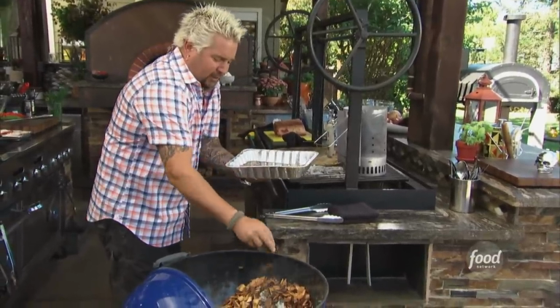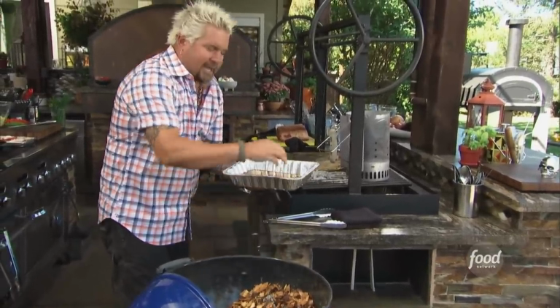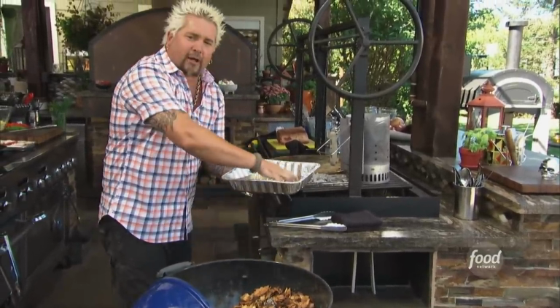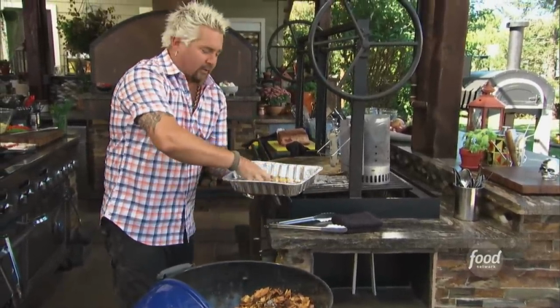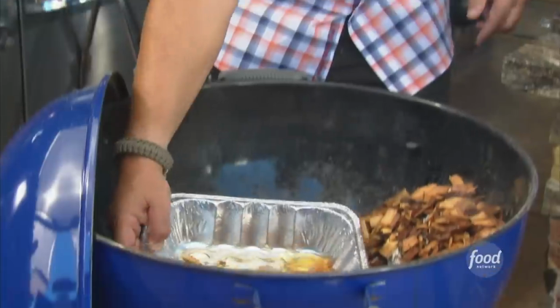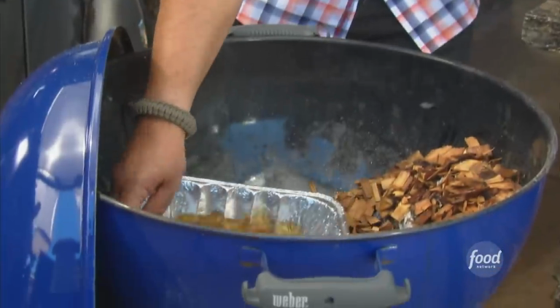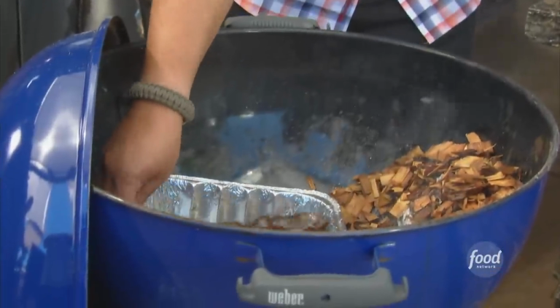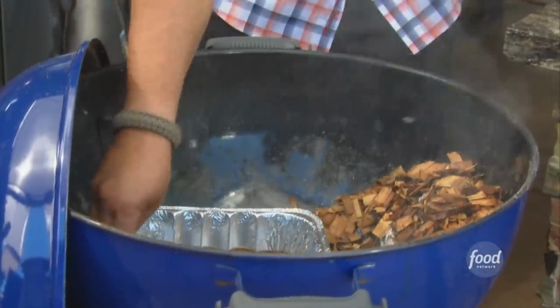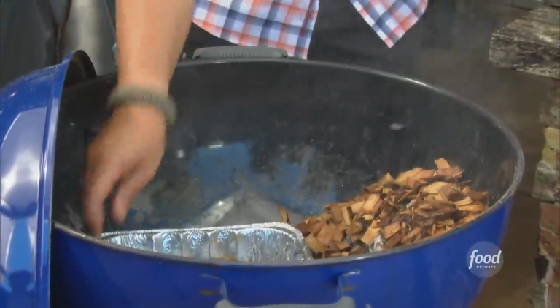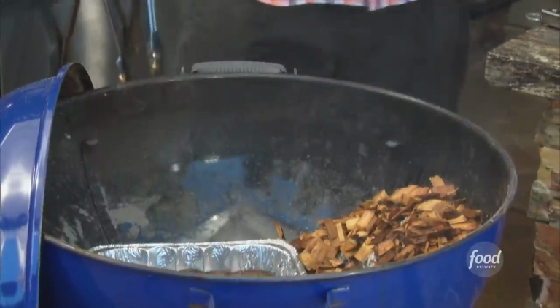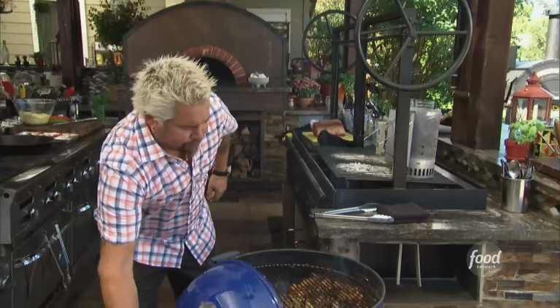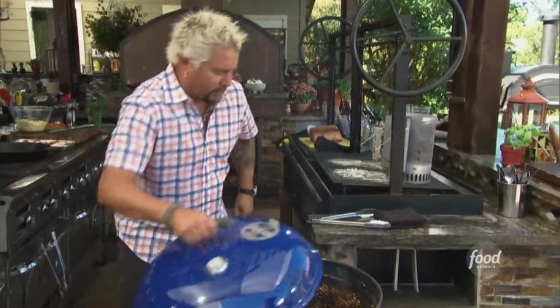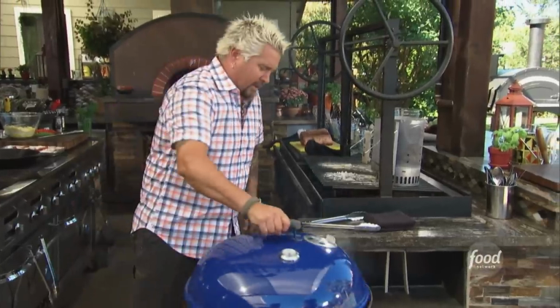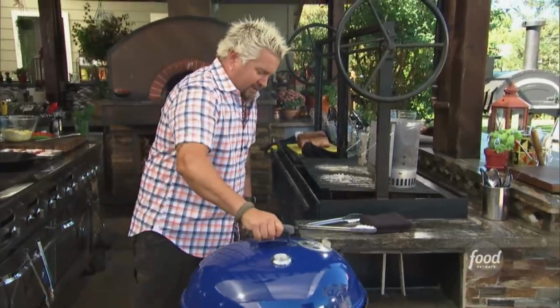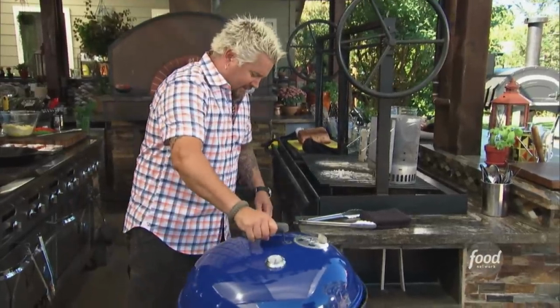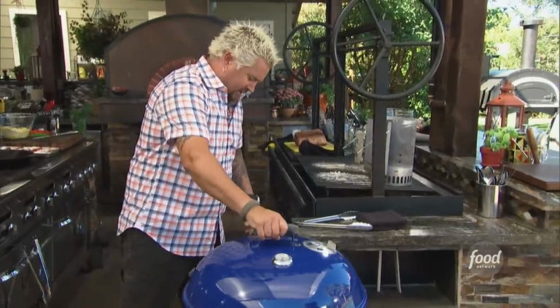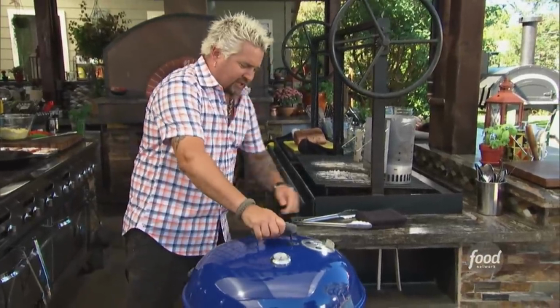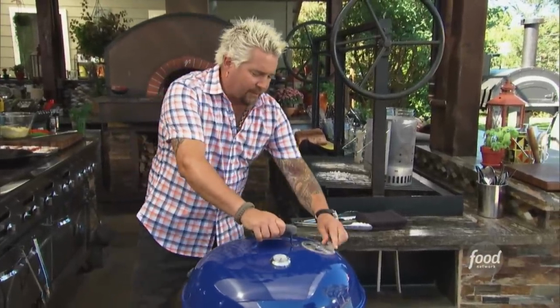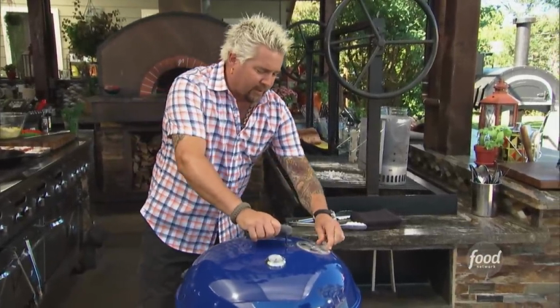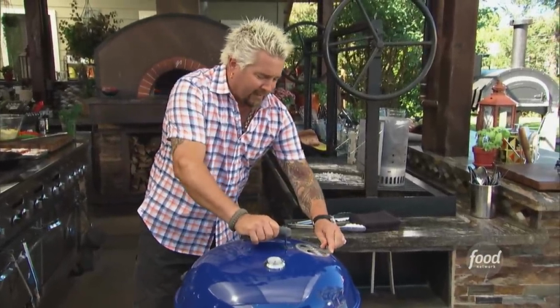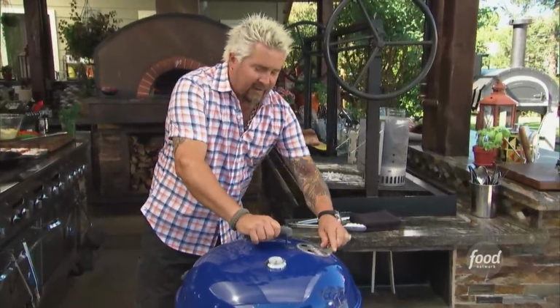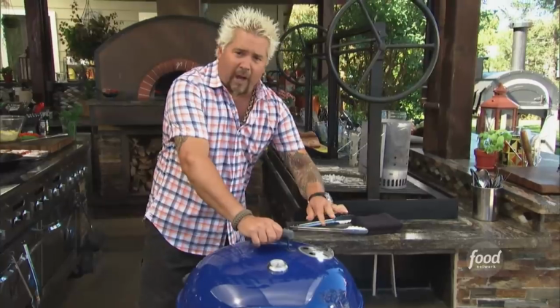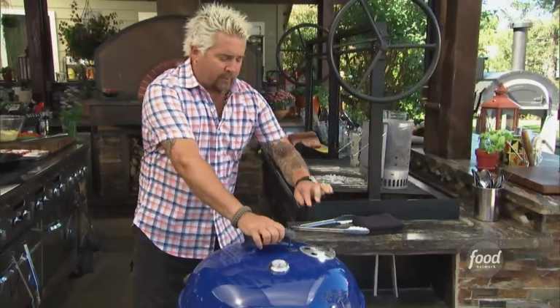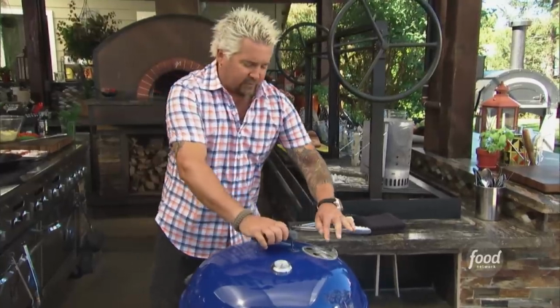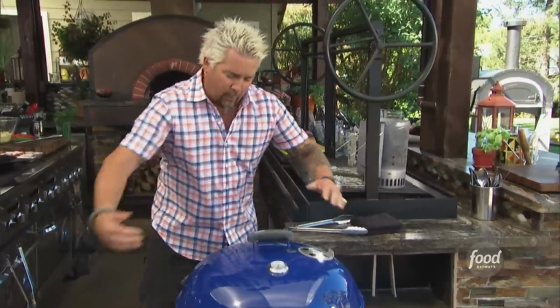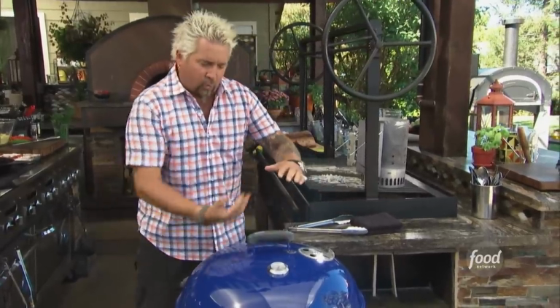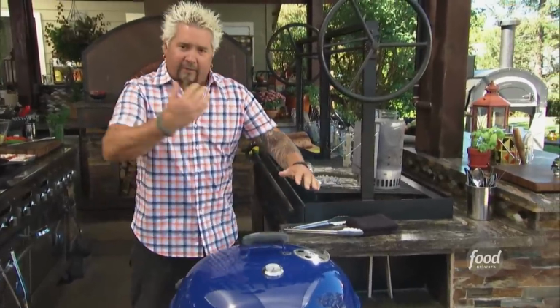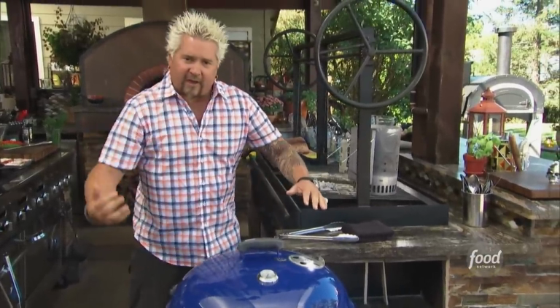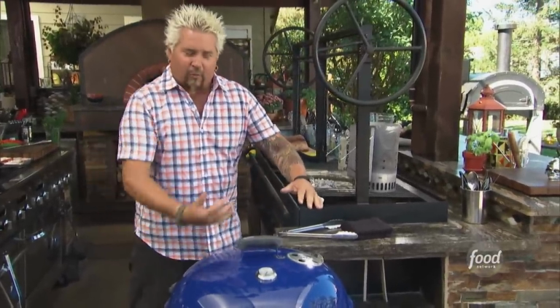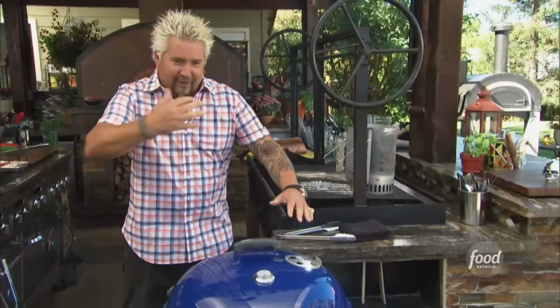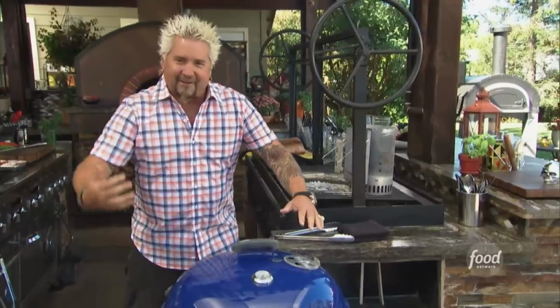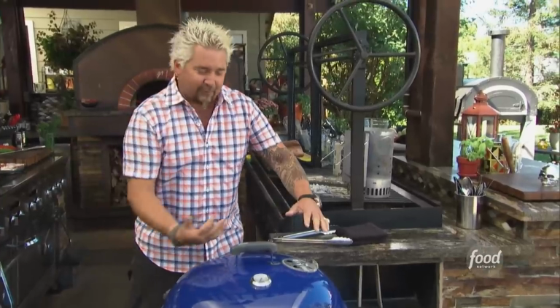We're doing an indirect cooking method right now. I'm going to drop this in and let it heat up. I've got the vent on the bottom open and the vent on the top open — we're creating the convection, feeling it come through. This is indirect cooking.